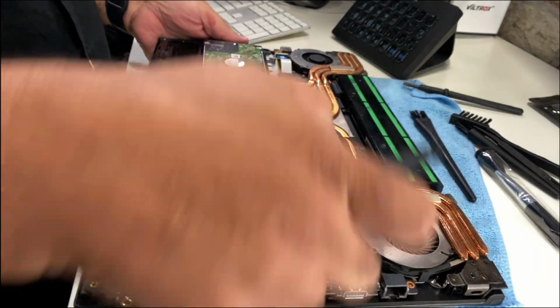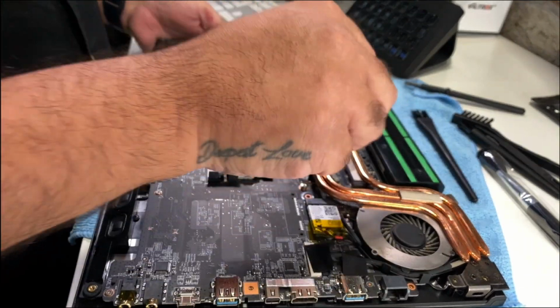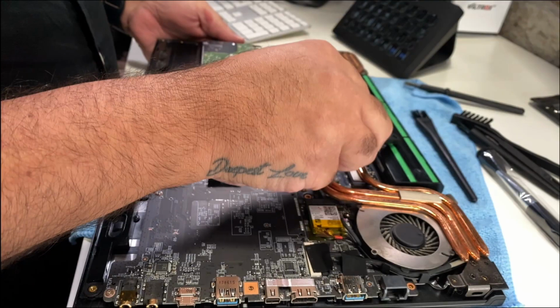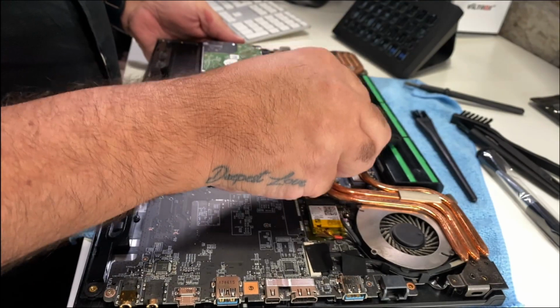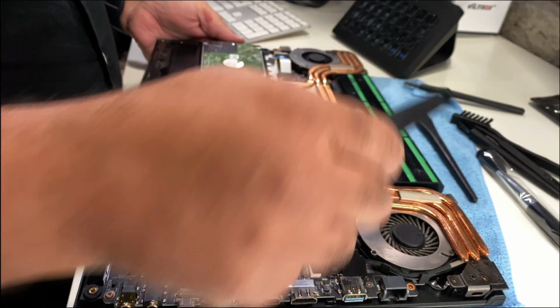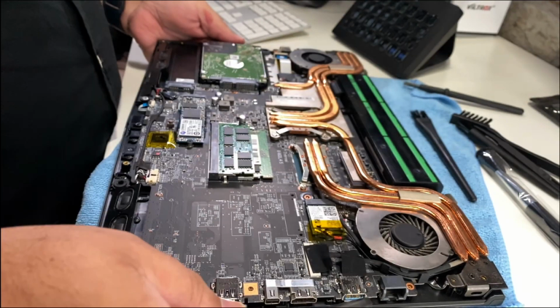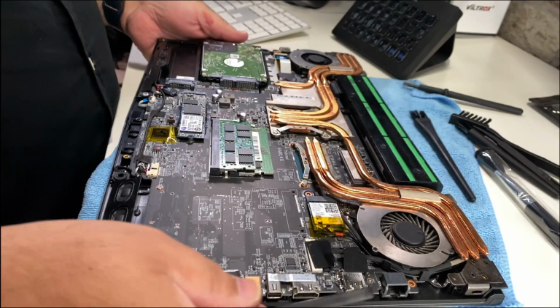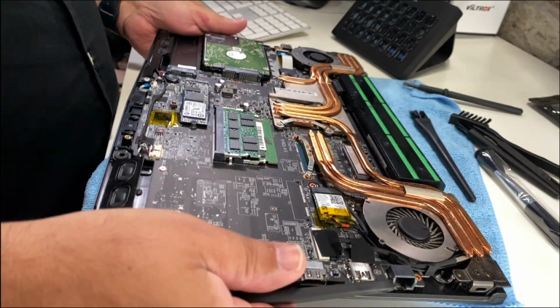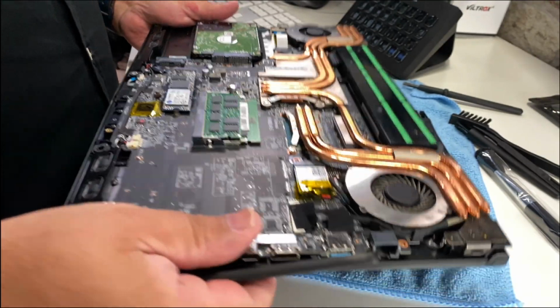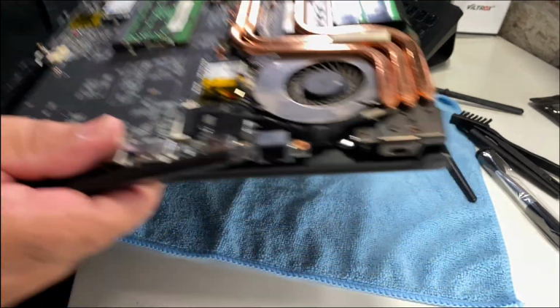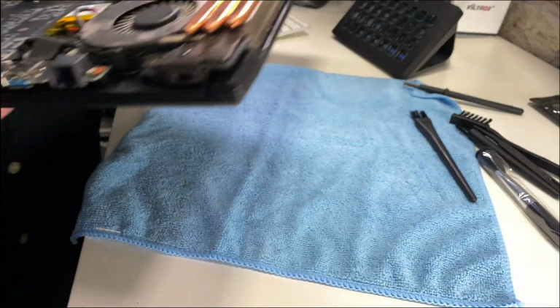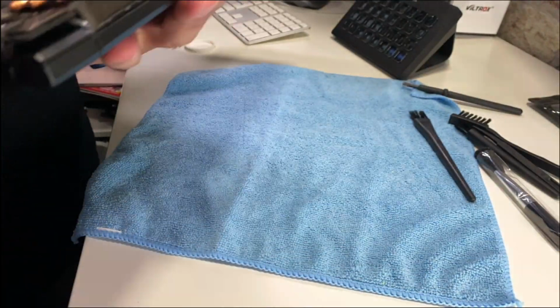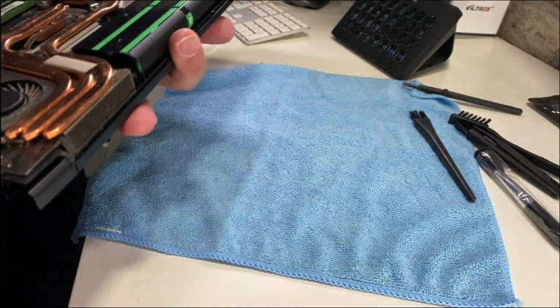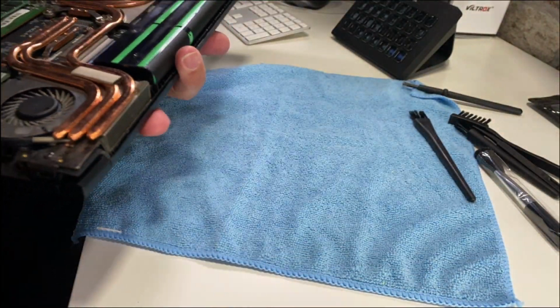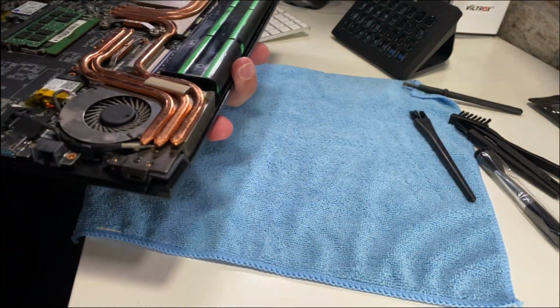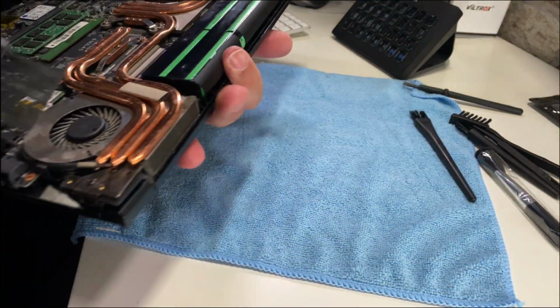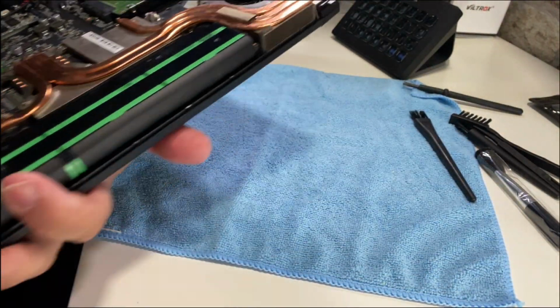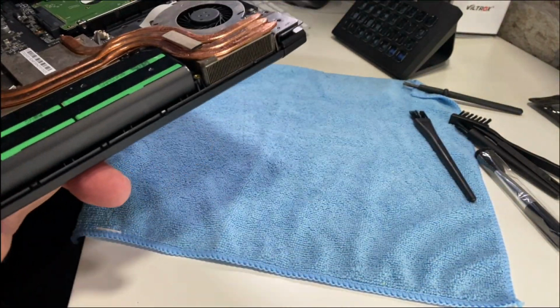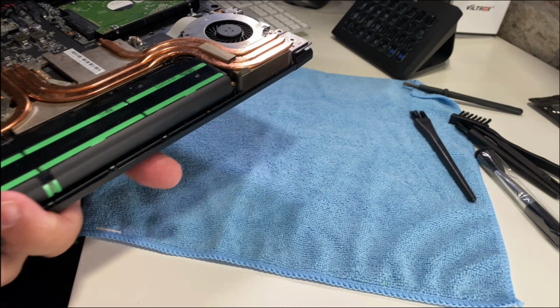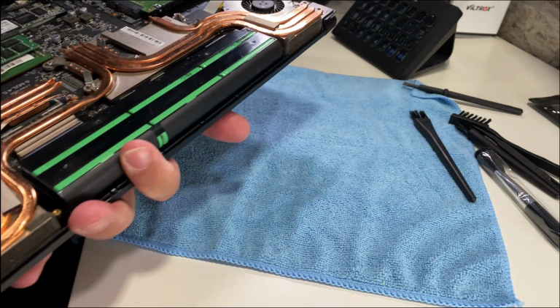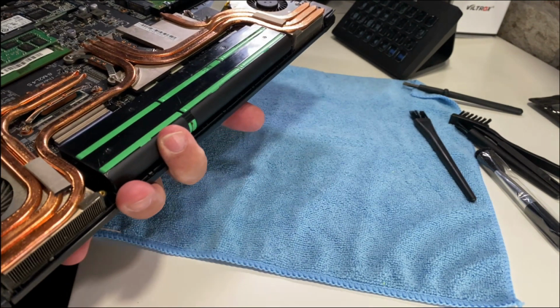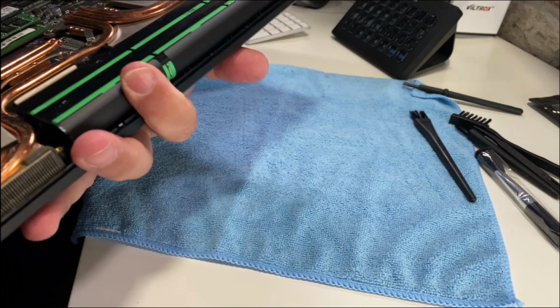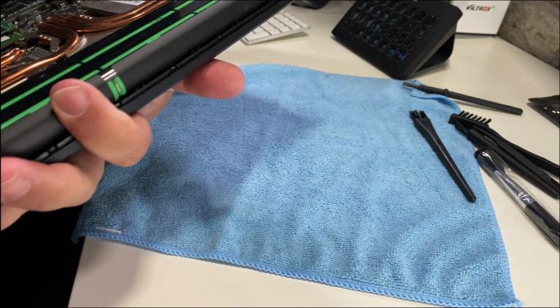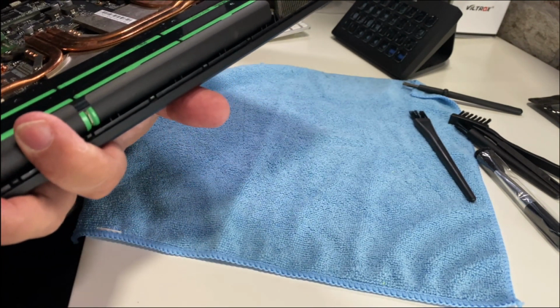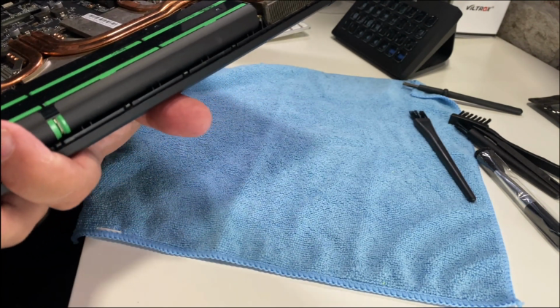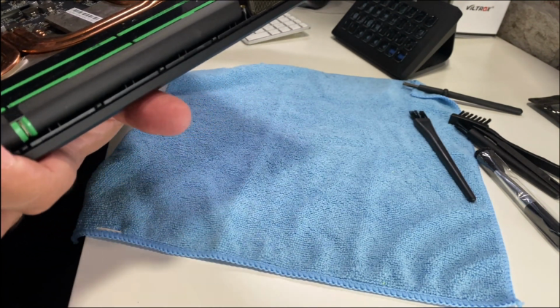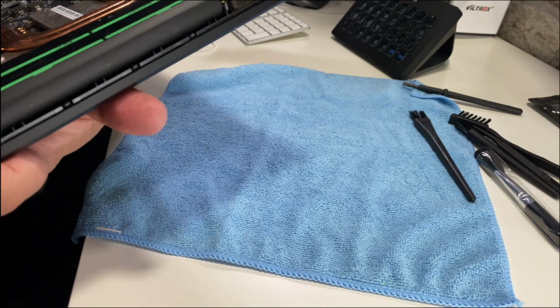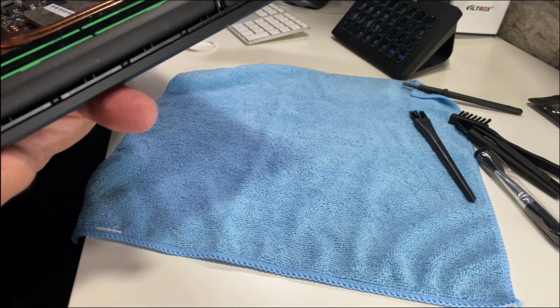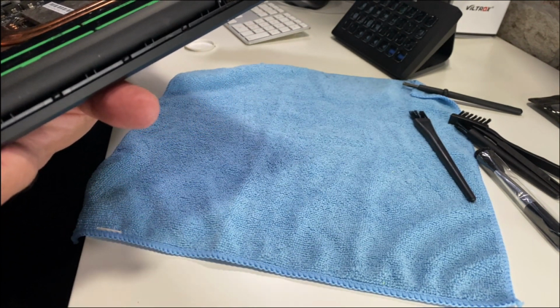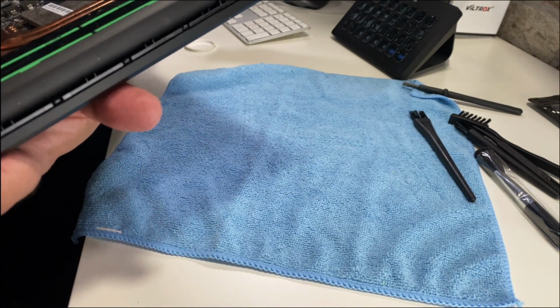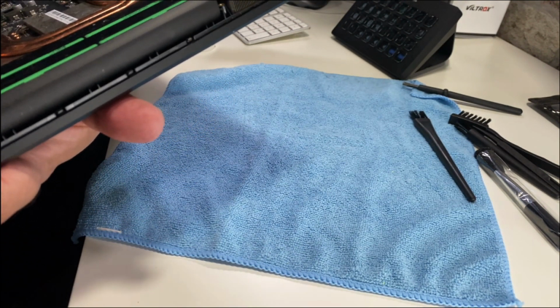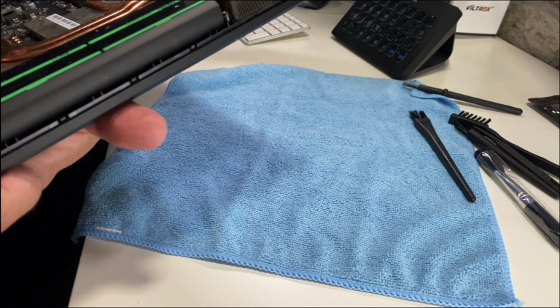There's the guilty party — that's the battery. I'll come to that in a moment; I'm just going to give this a dust first.